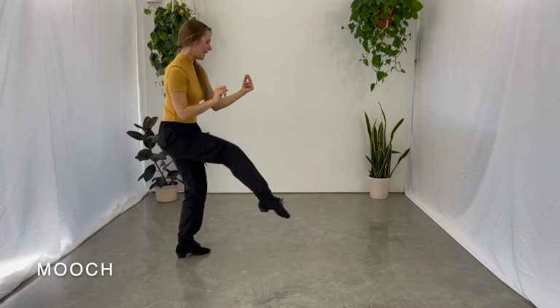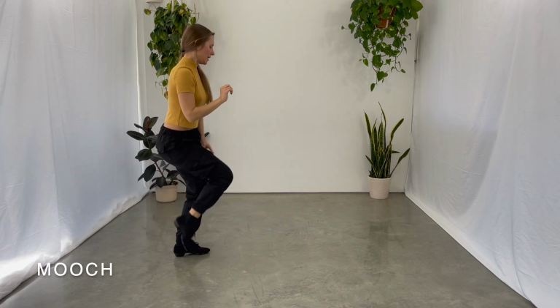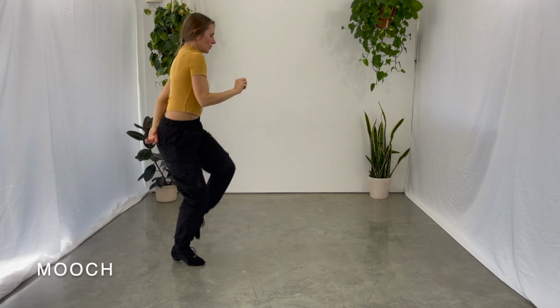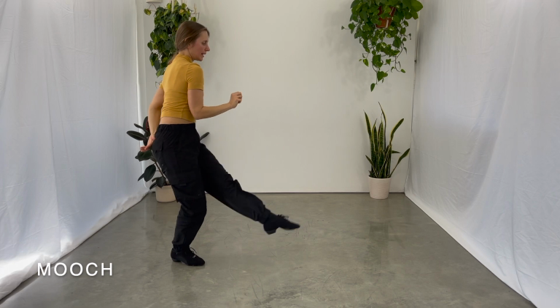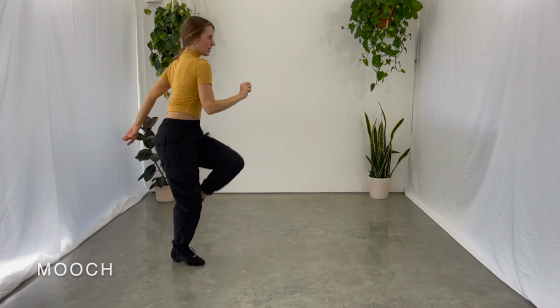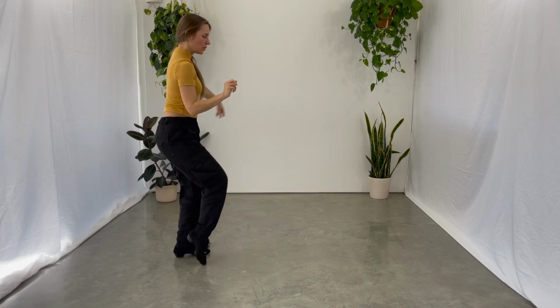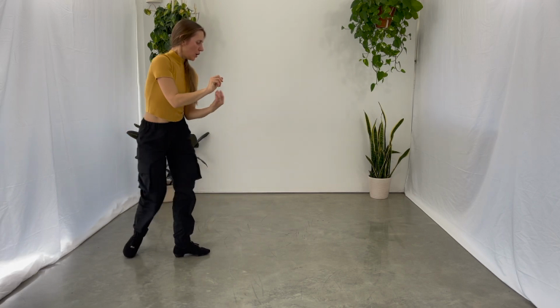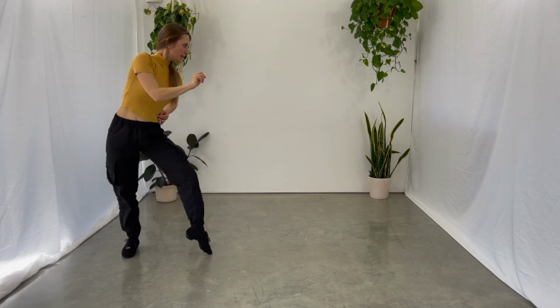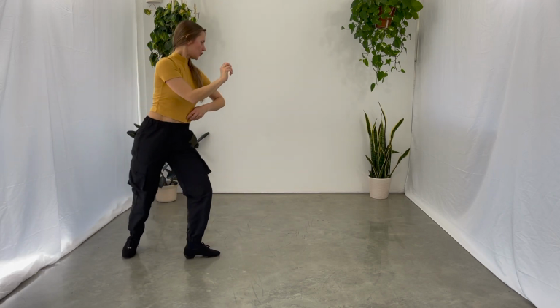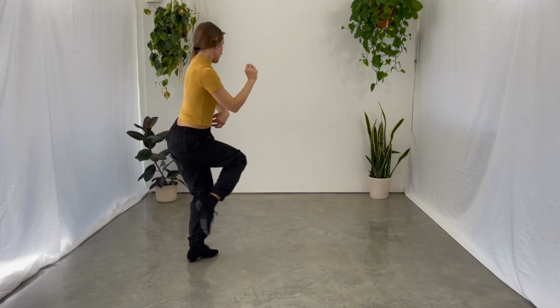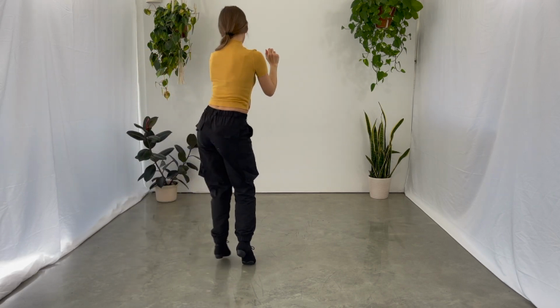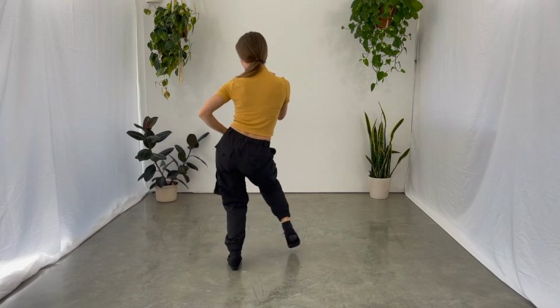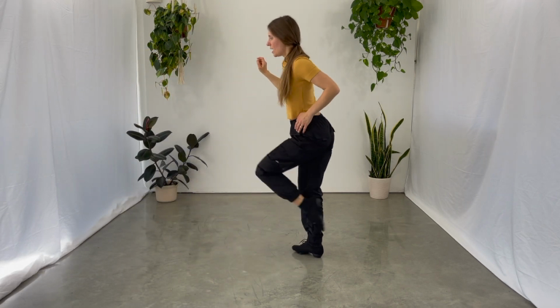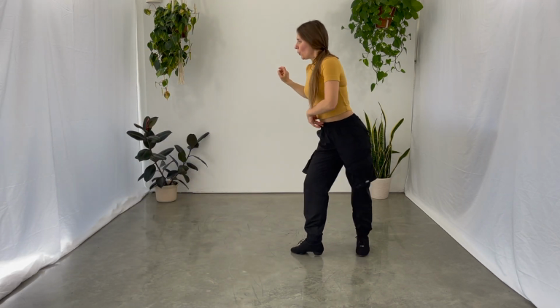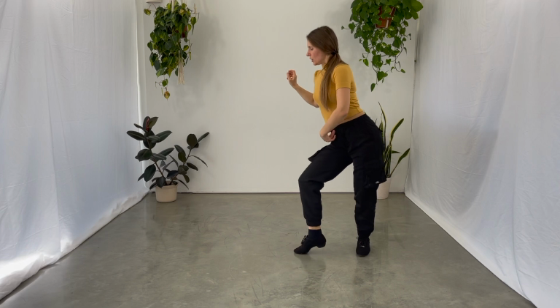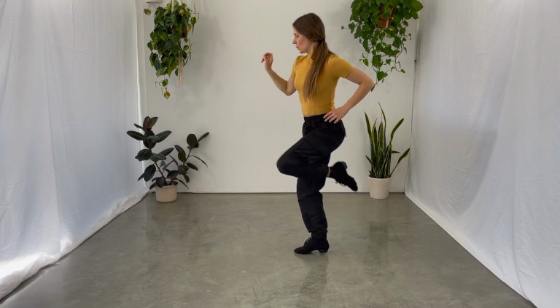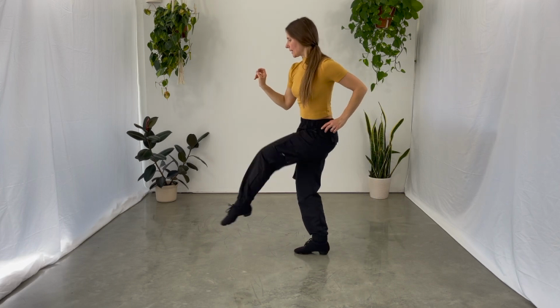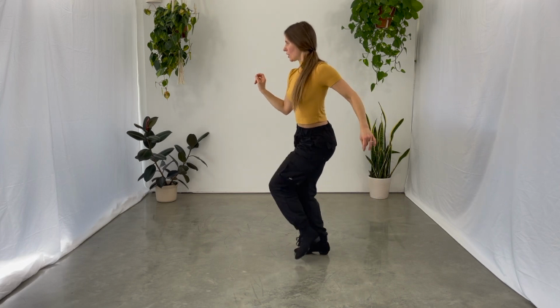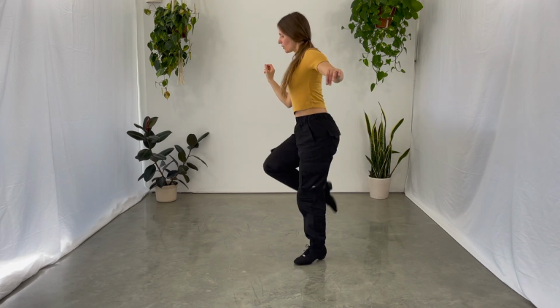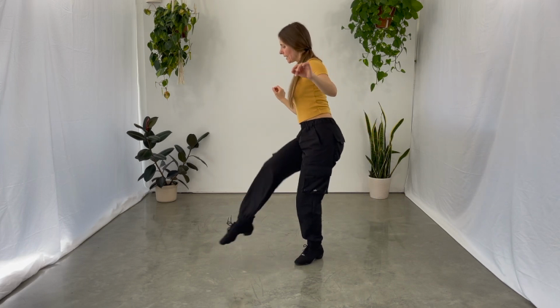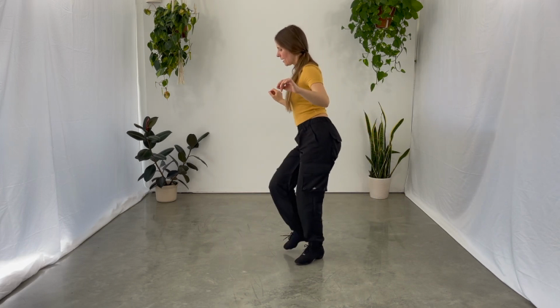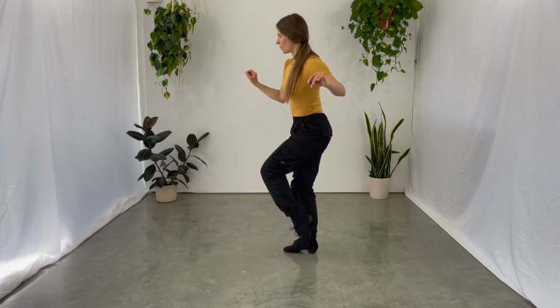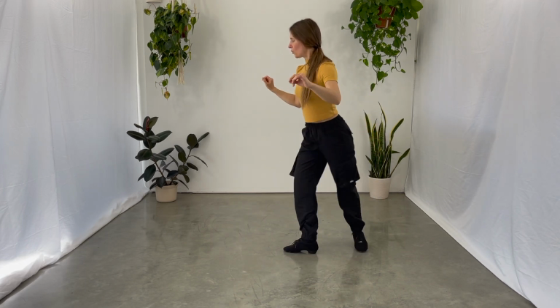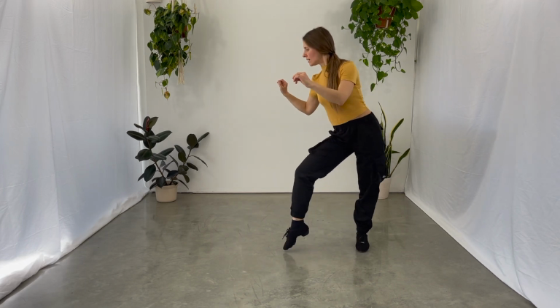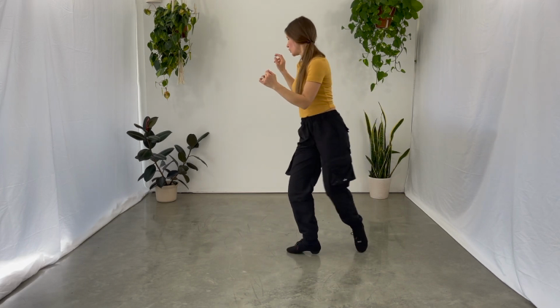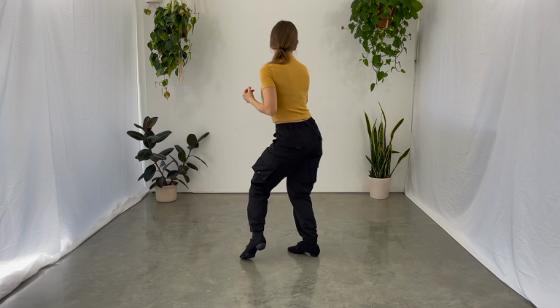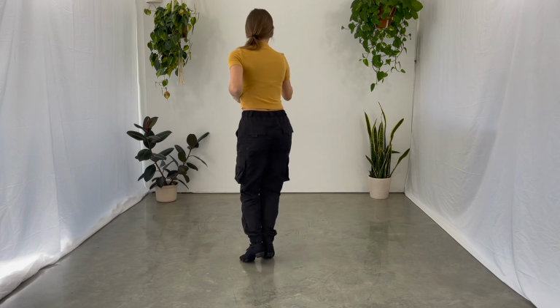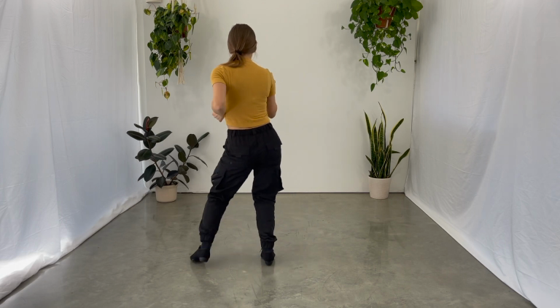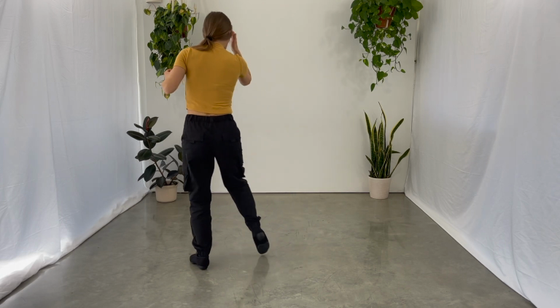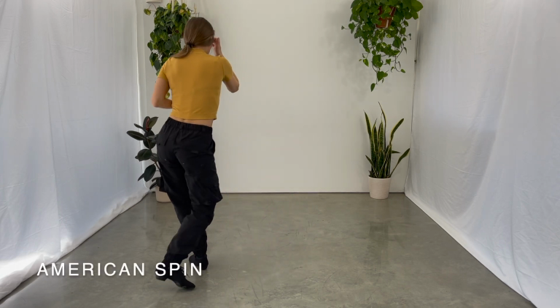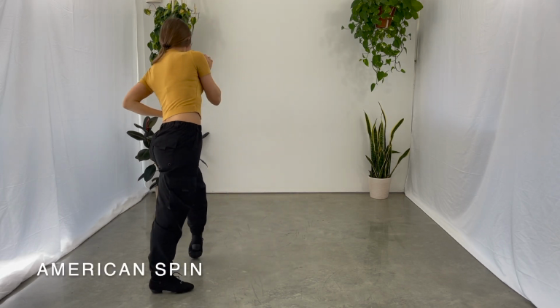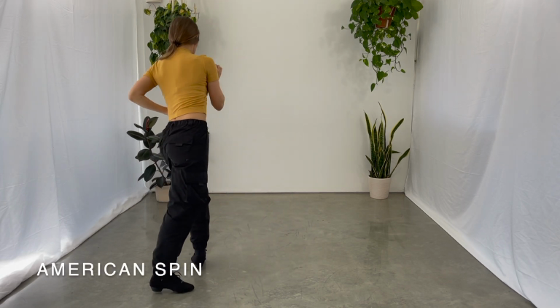Kick, close, kick, close, one, two, triple step. One, two, kick, close, kick, close, one, two, triple step, one, two.